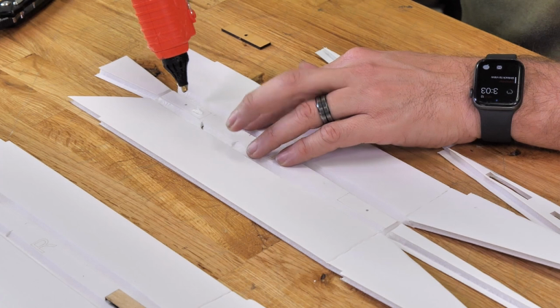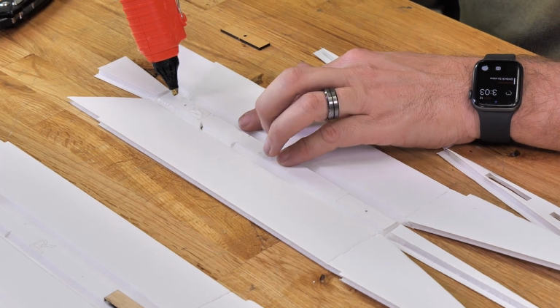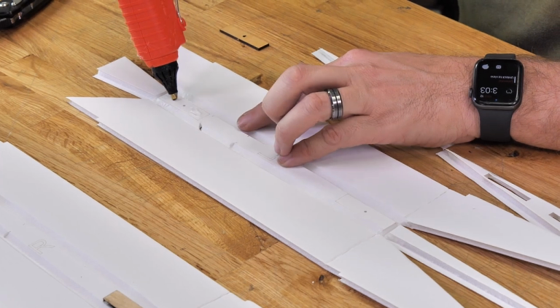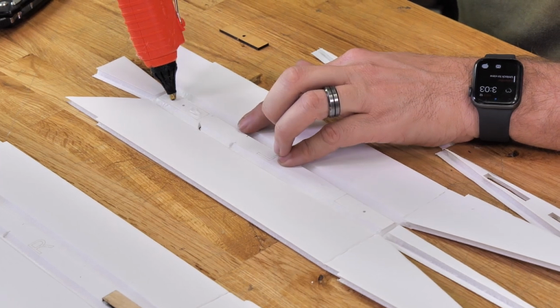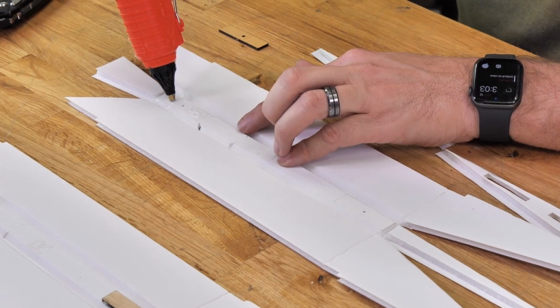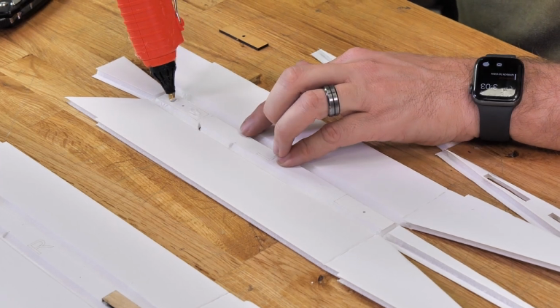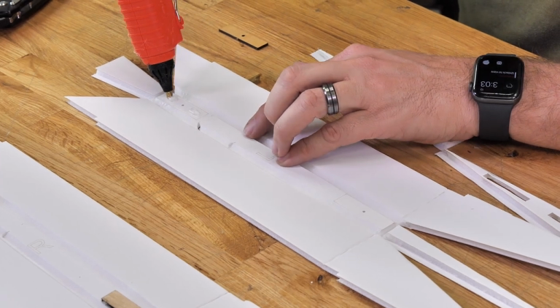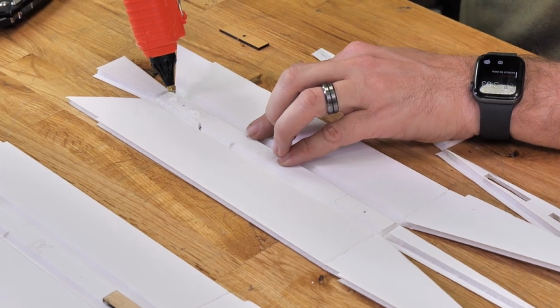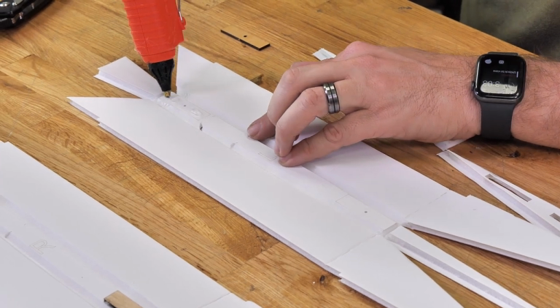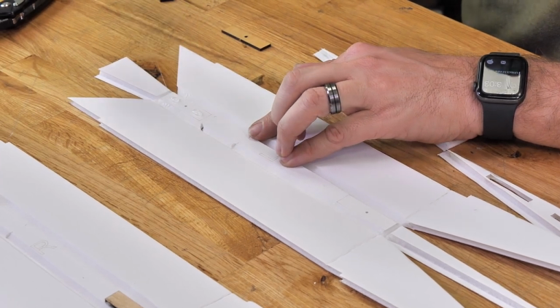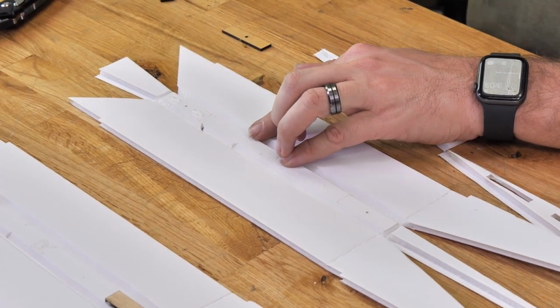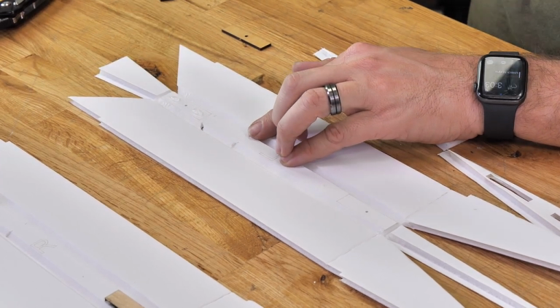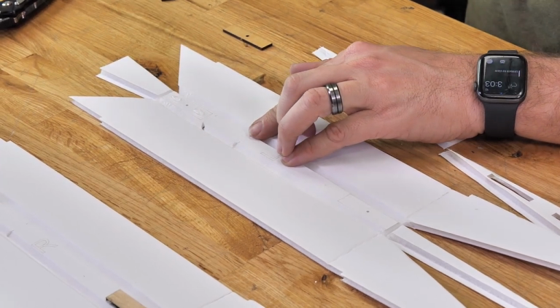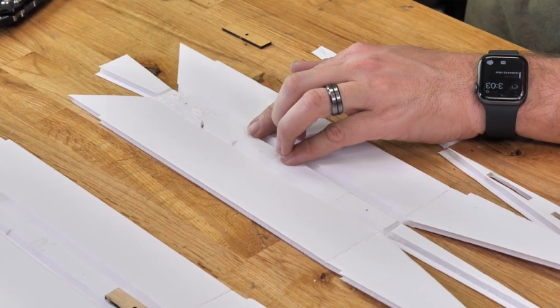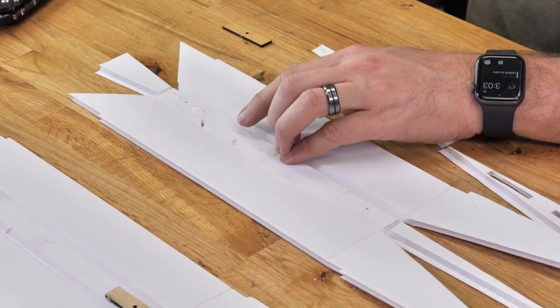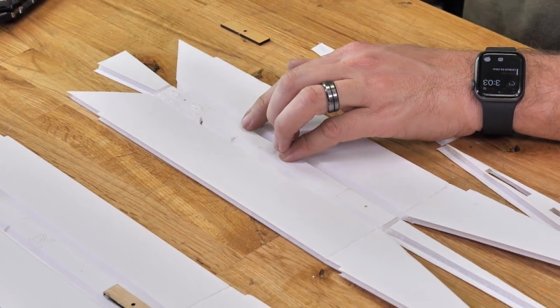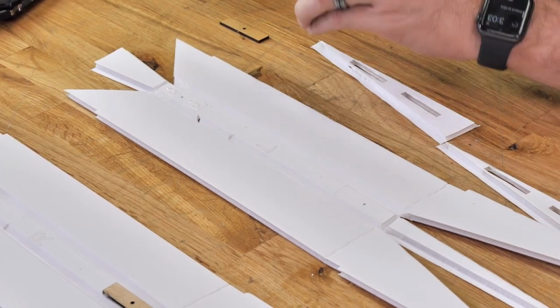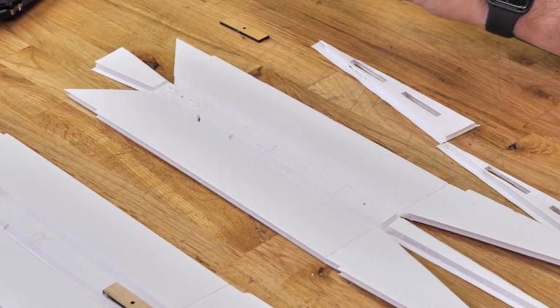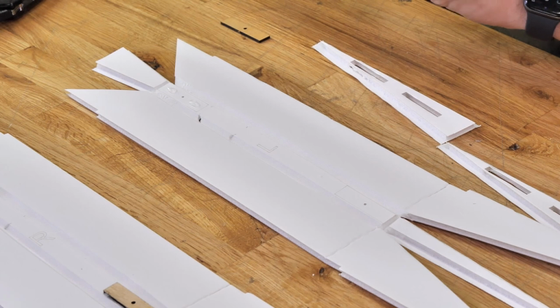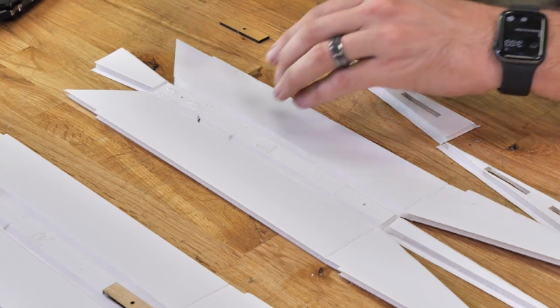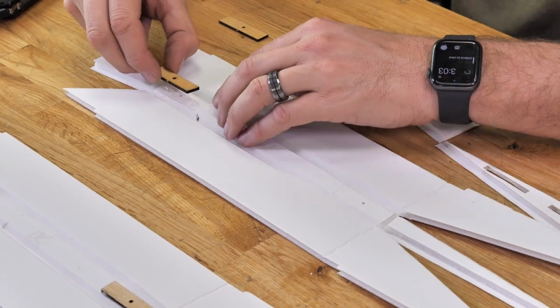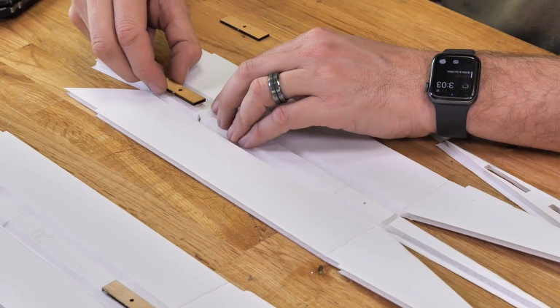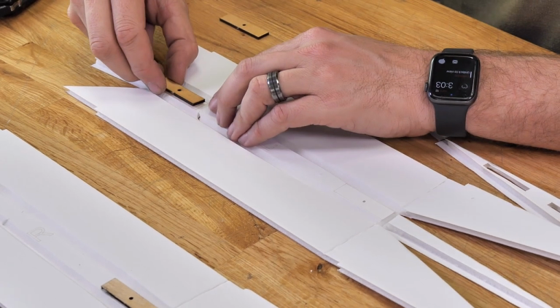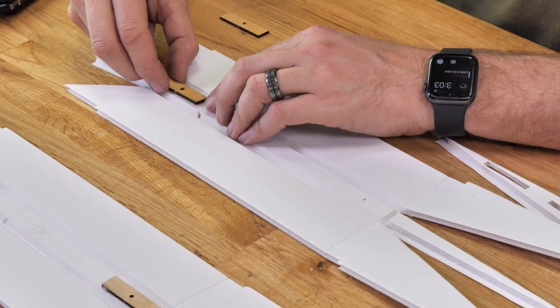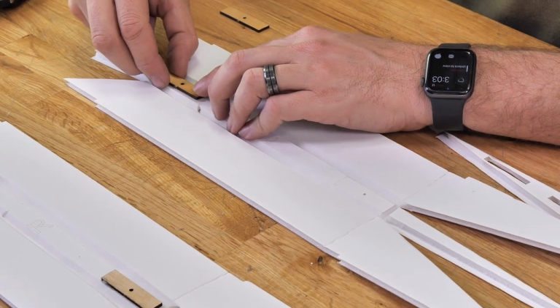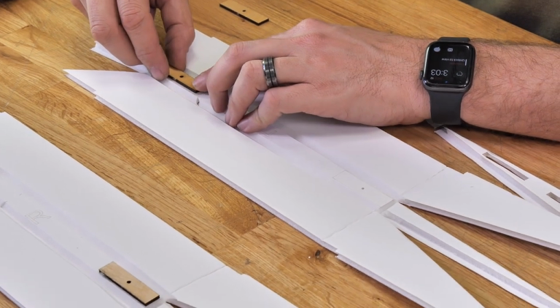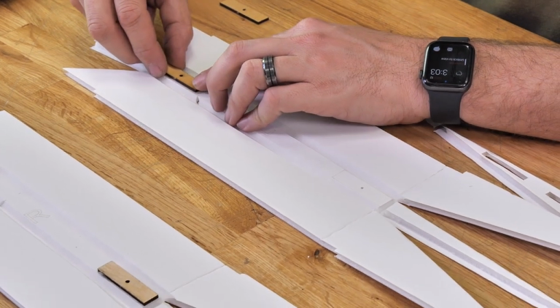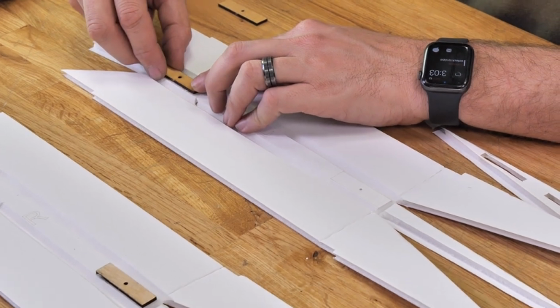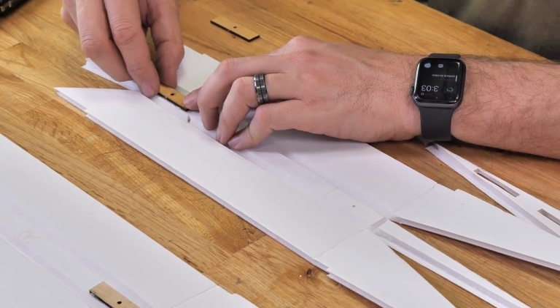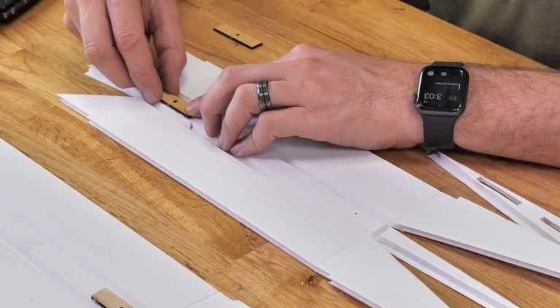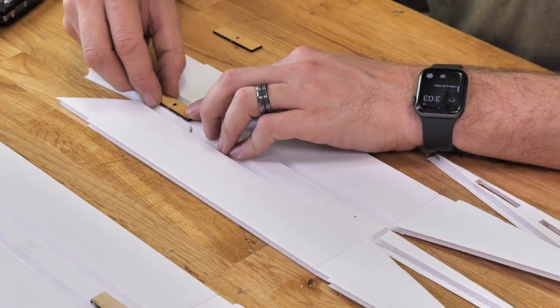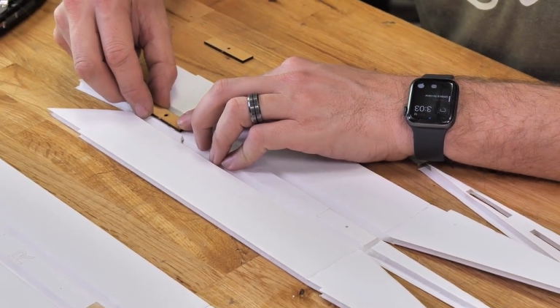You may be wondering what these little tiny etch marks are just behind this doubler — that's for the optional landing gear. That's something we can easily cut in later and mount to it.